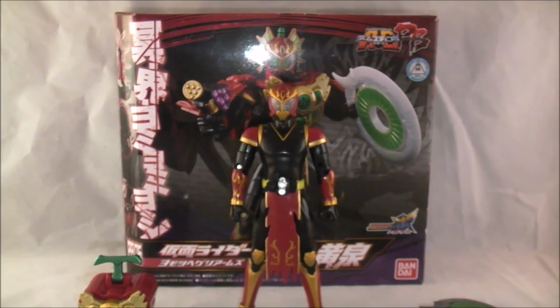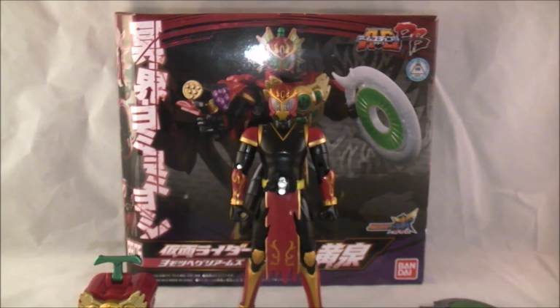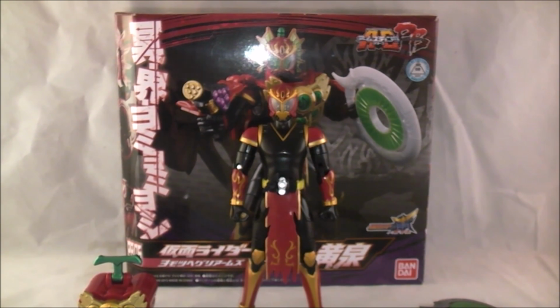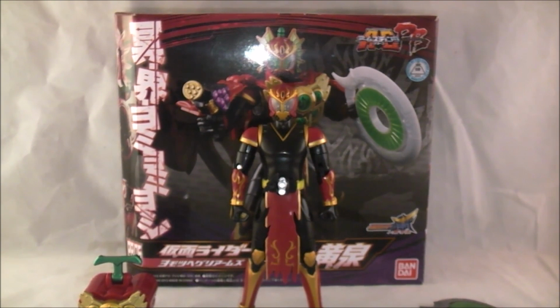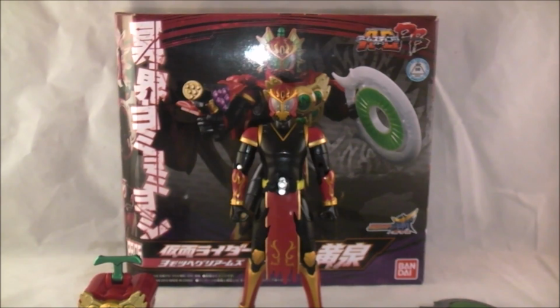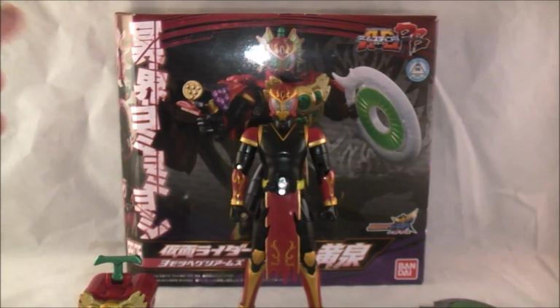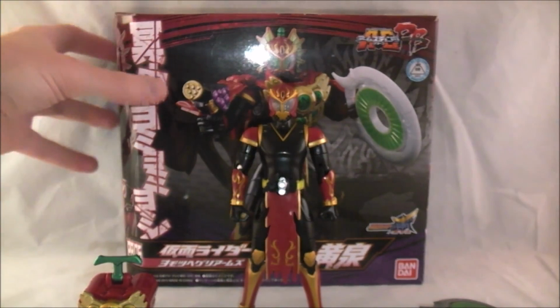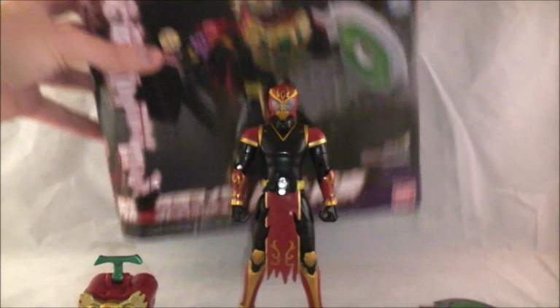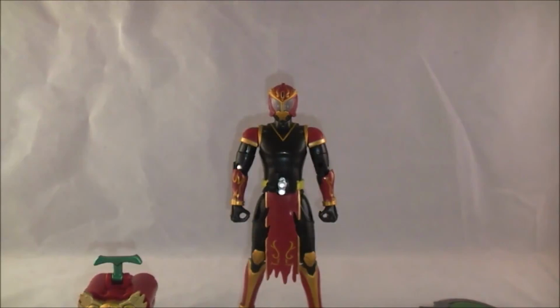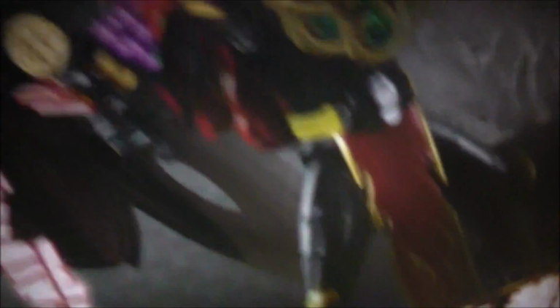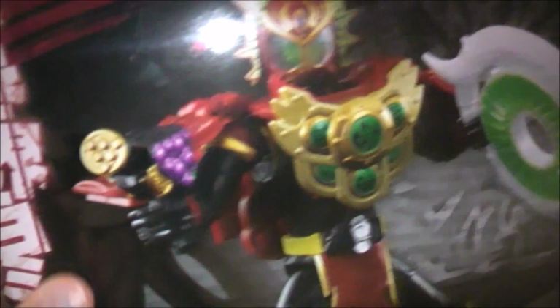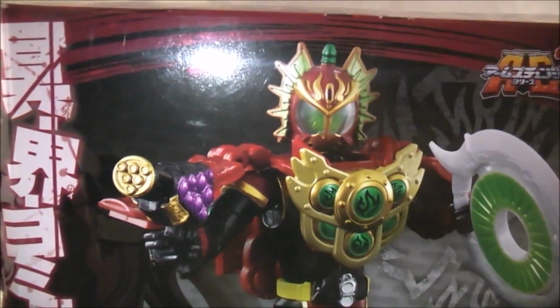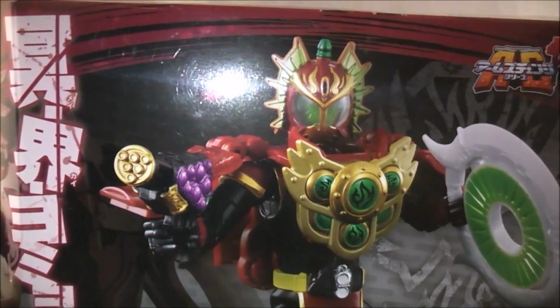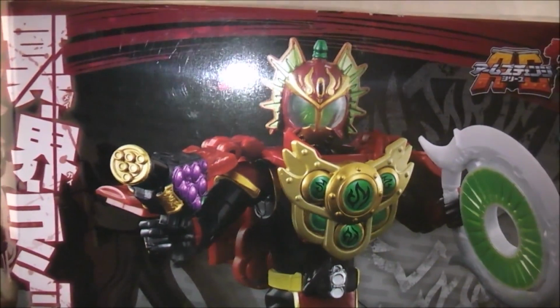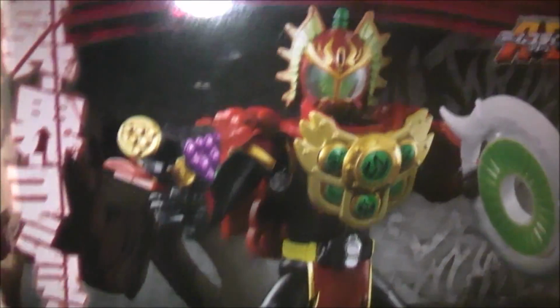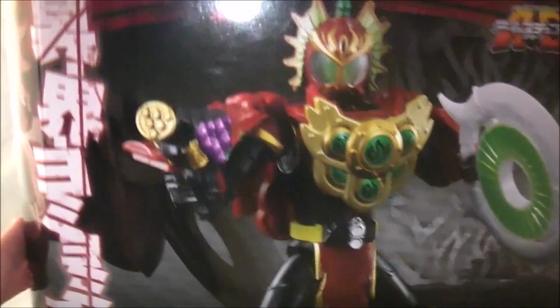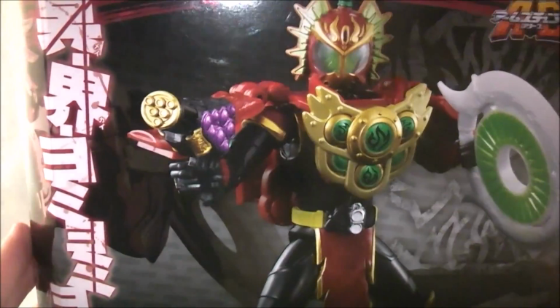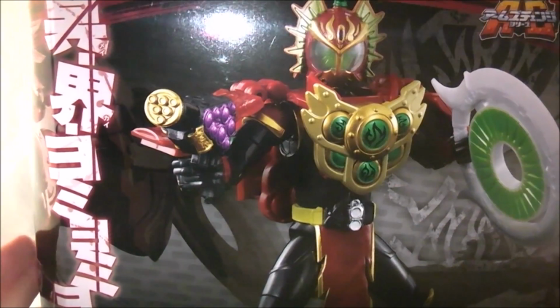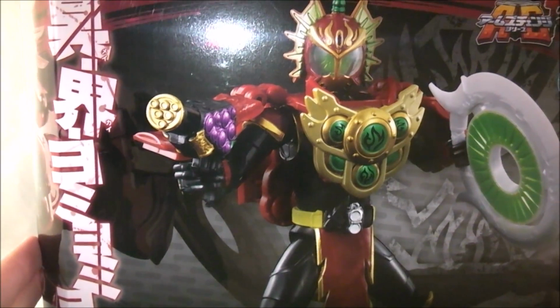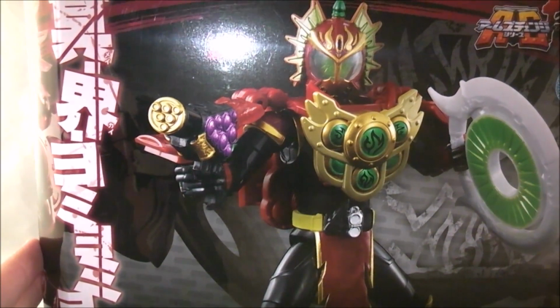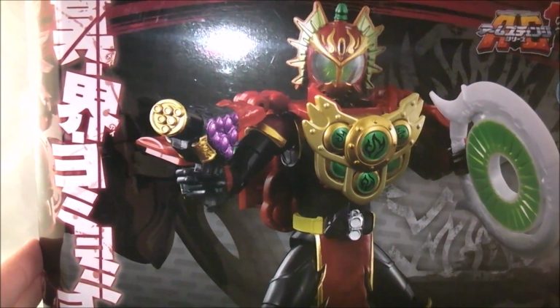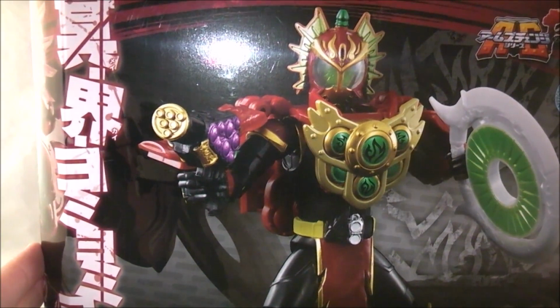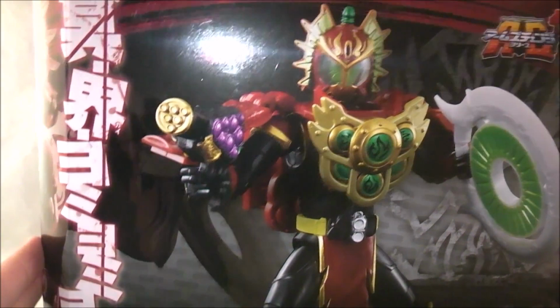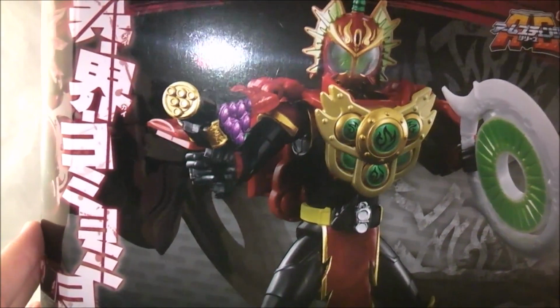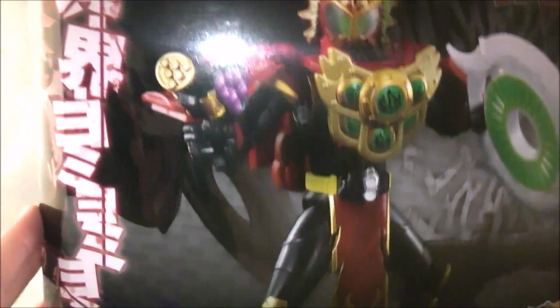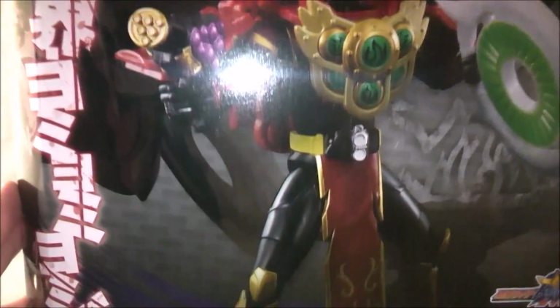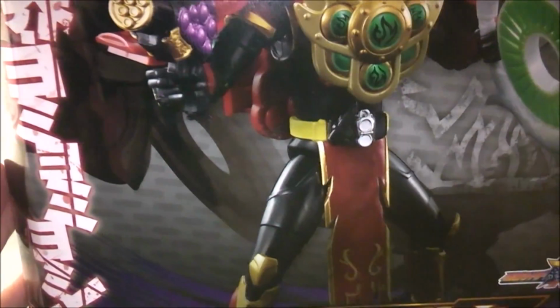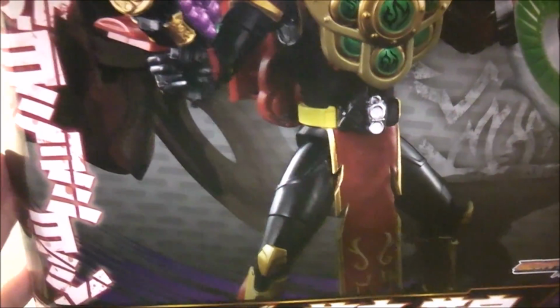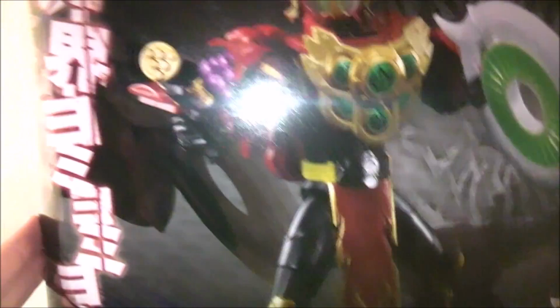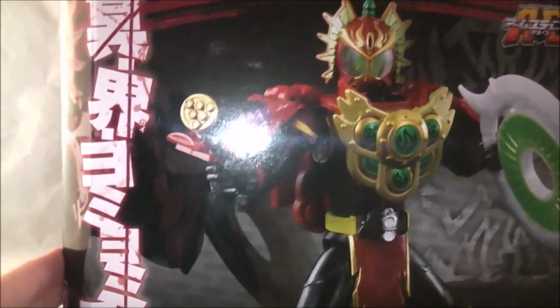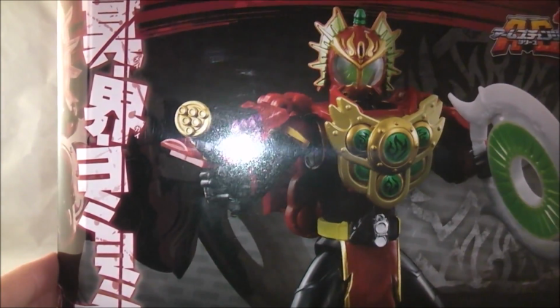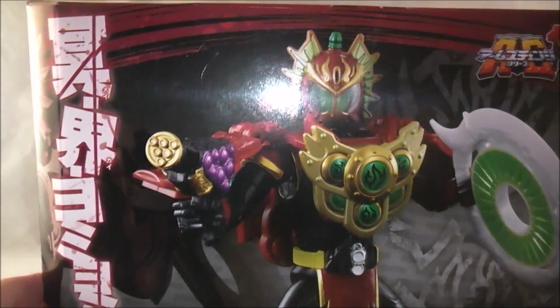Let's dive right in with the packaging. It's pretty typical fare for the Premium Bandai packaging, except usually when it's one figure, the packaging is roughly the size of a normal figure. So why is this one so much bigger? We'll get to that in a second.